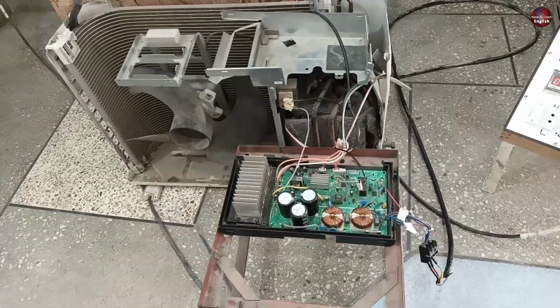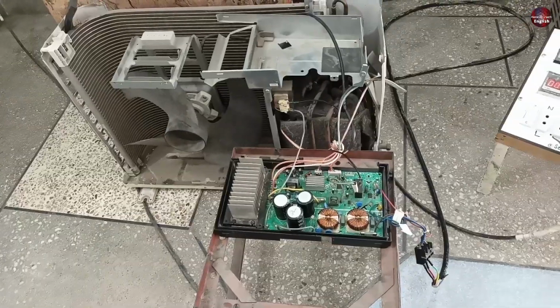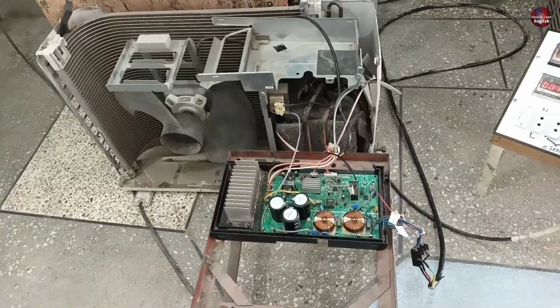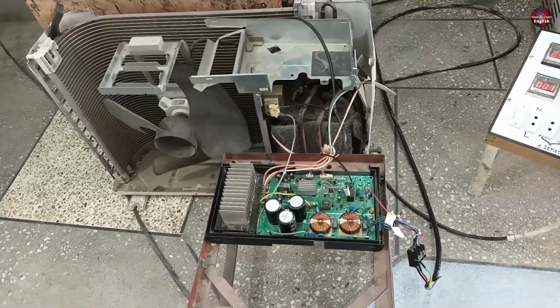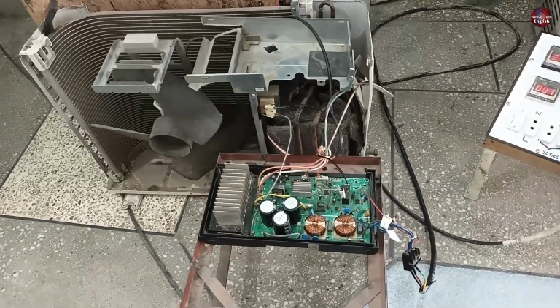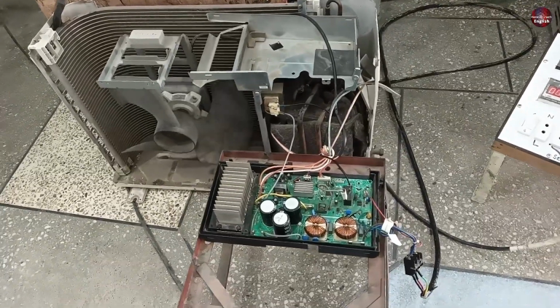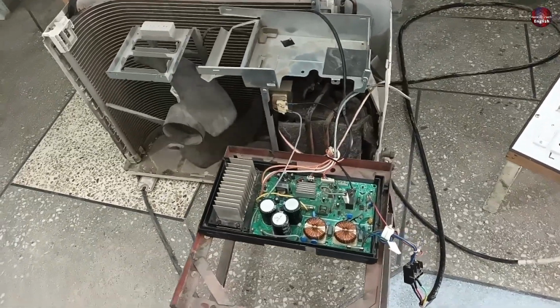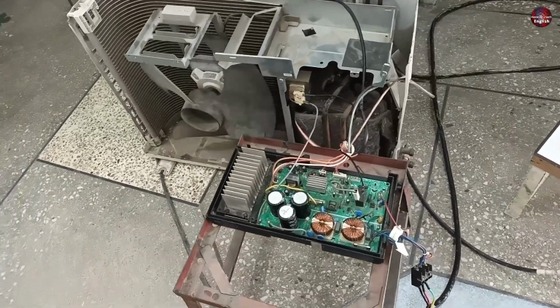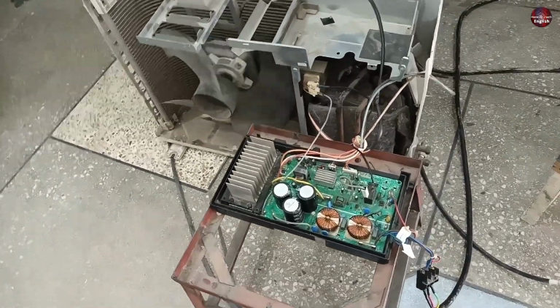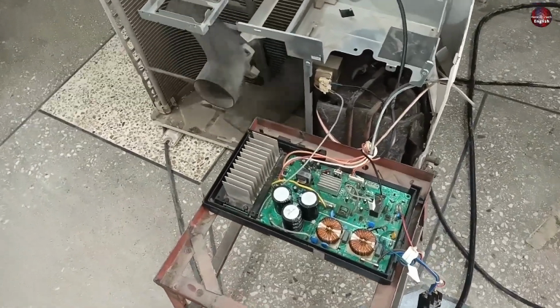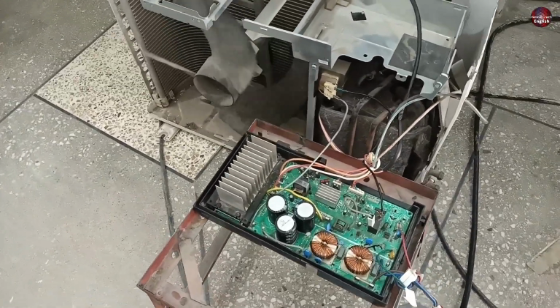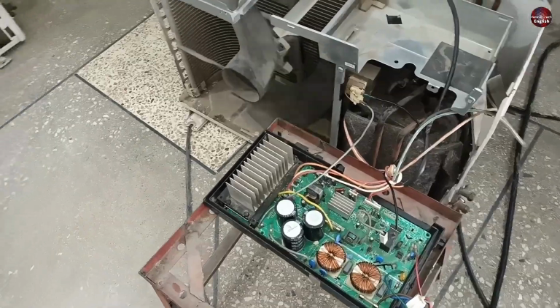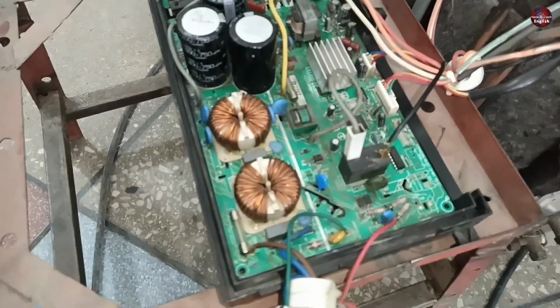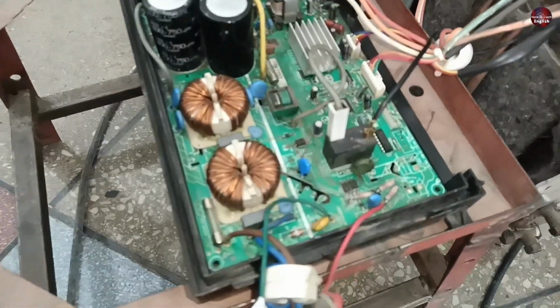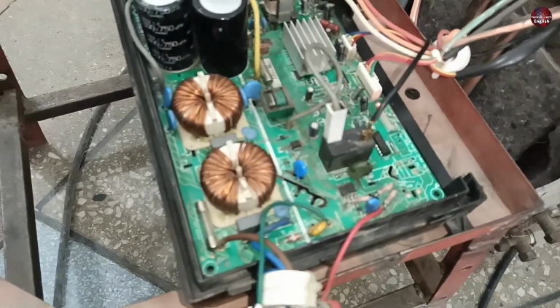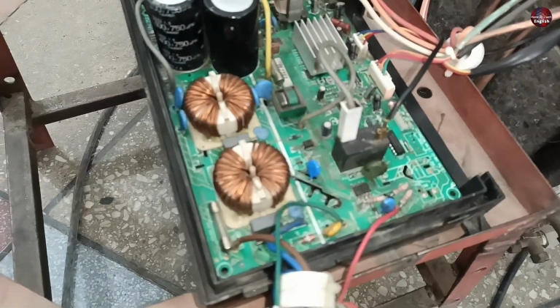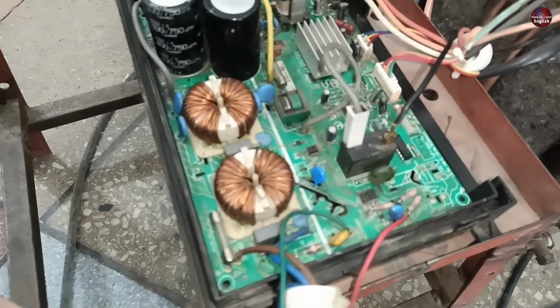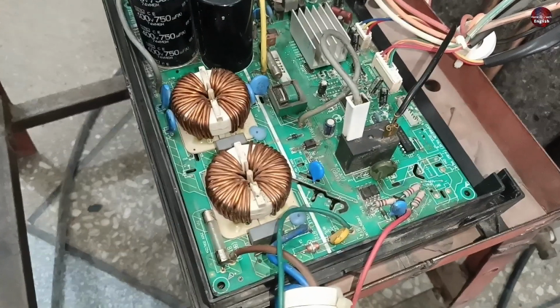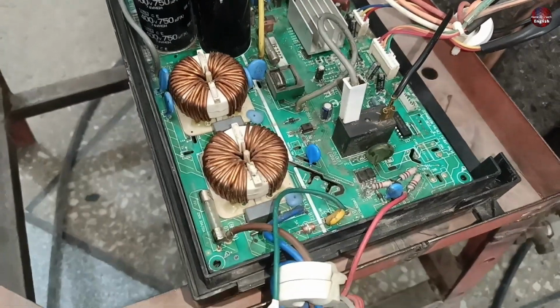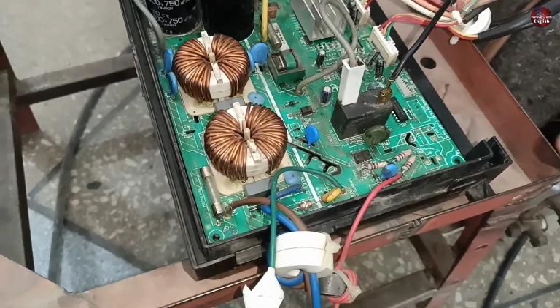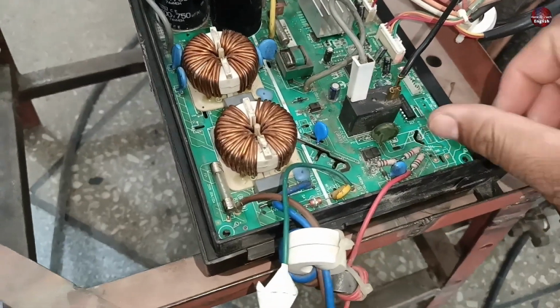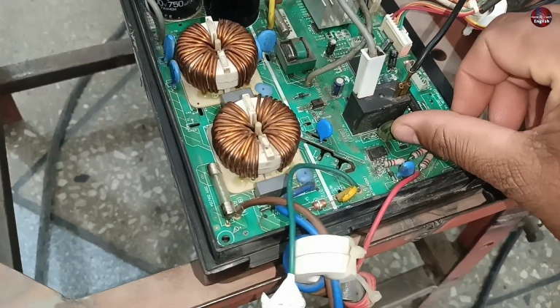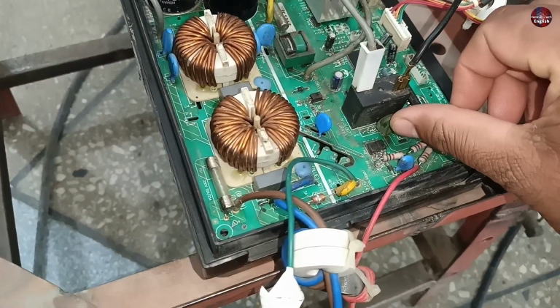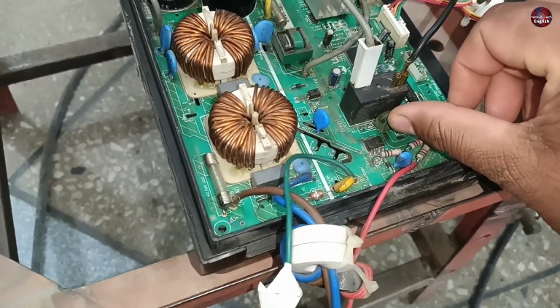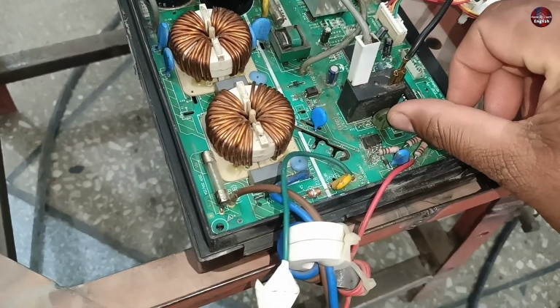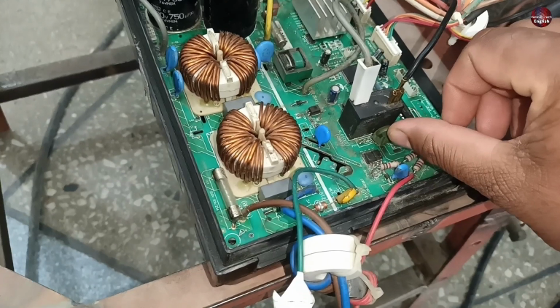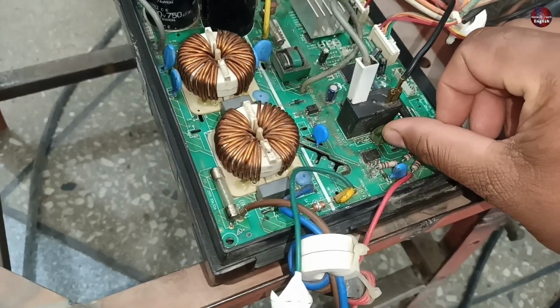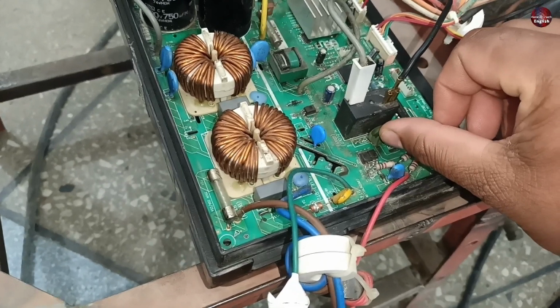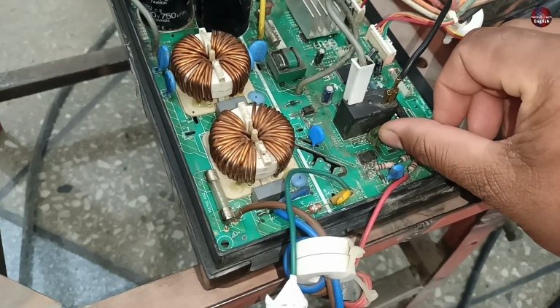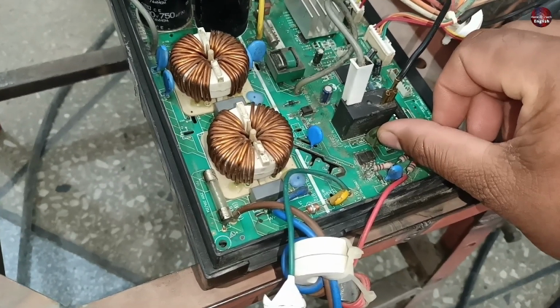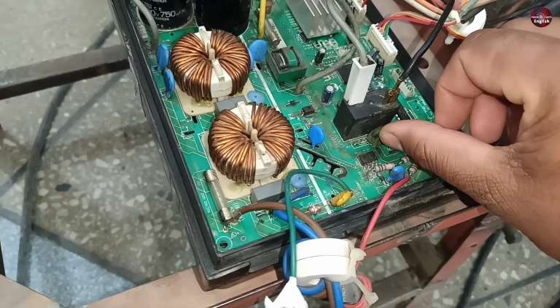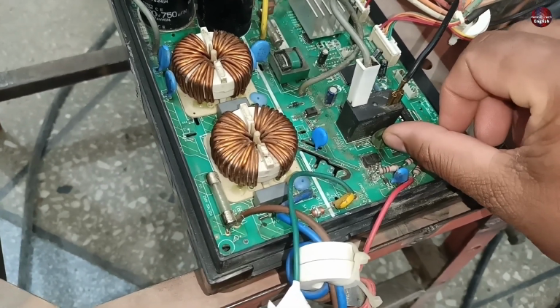The fan motor of the air conditioner has started to work. The compressor has also started, and the PTC sensor is now not heating up.